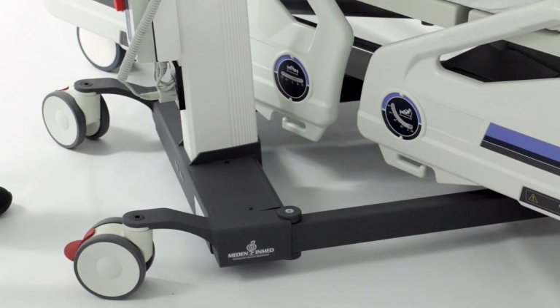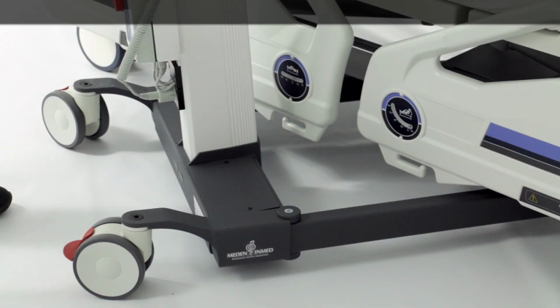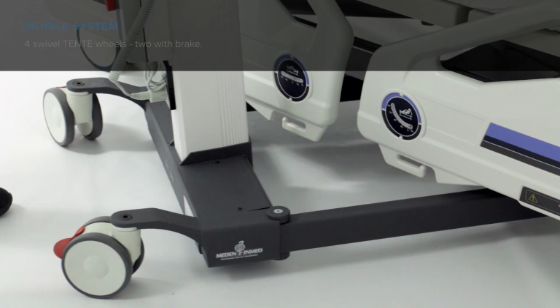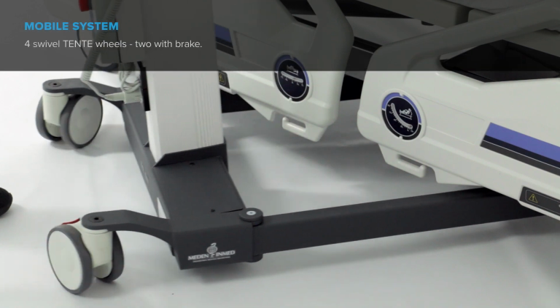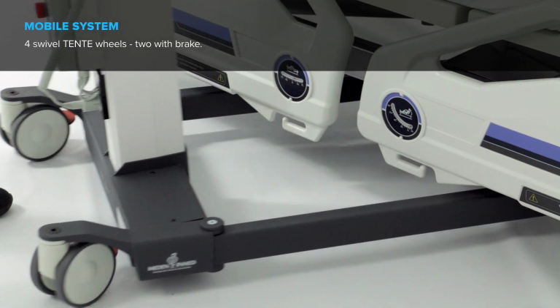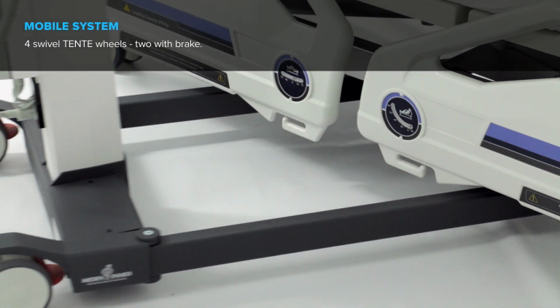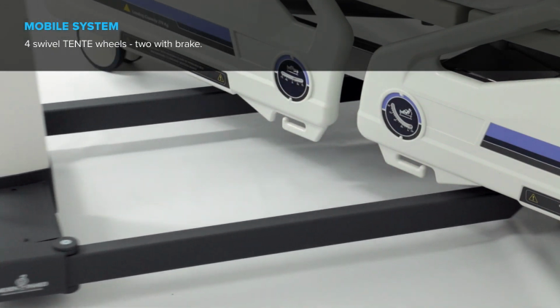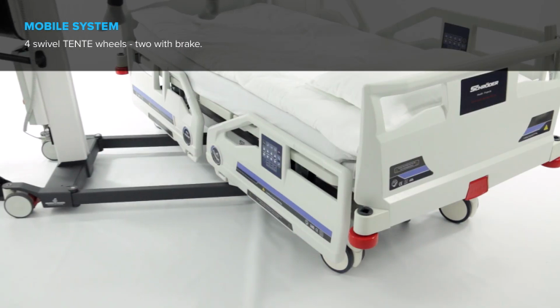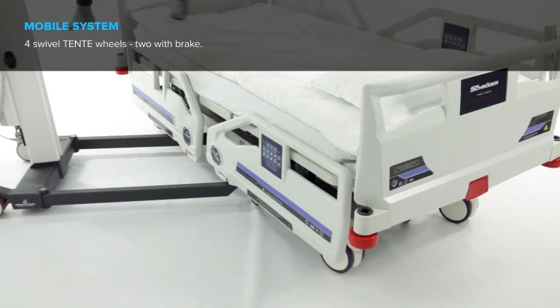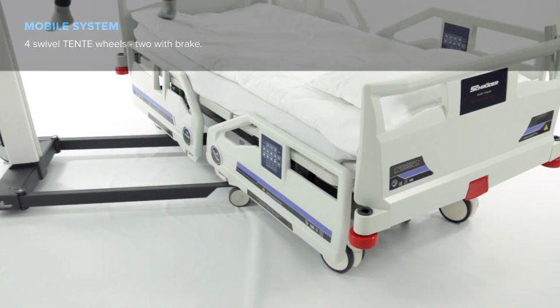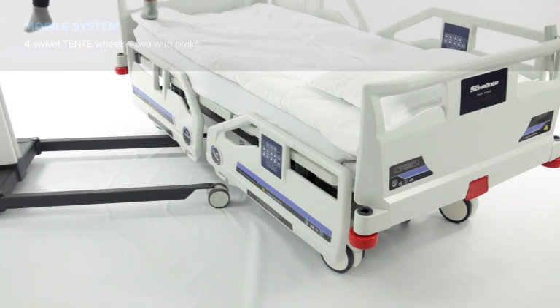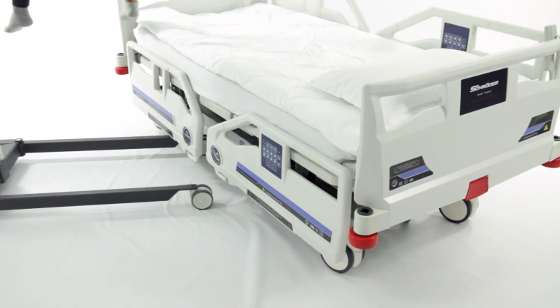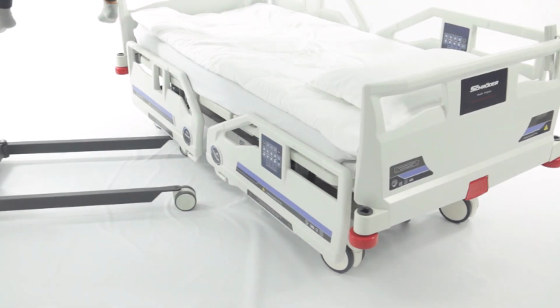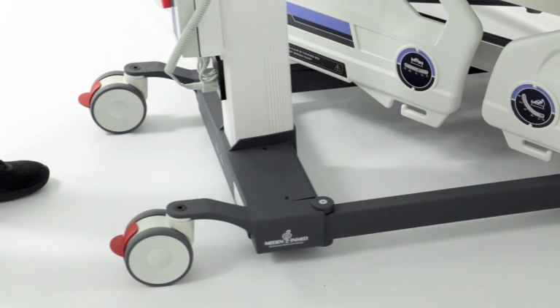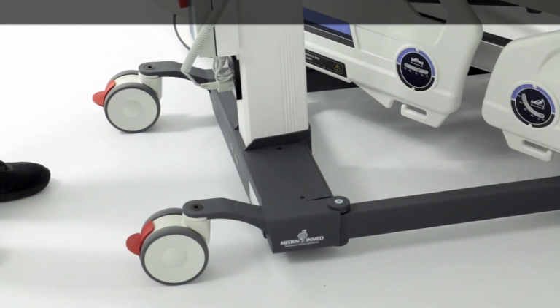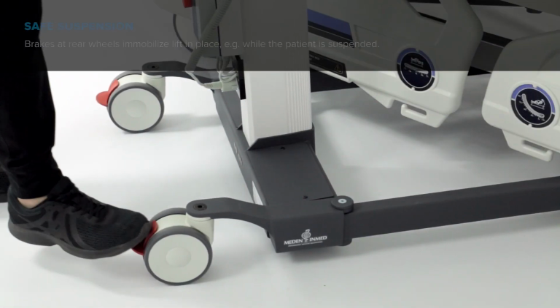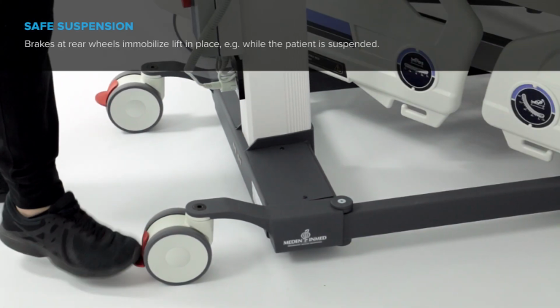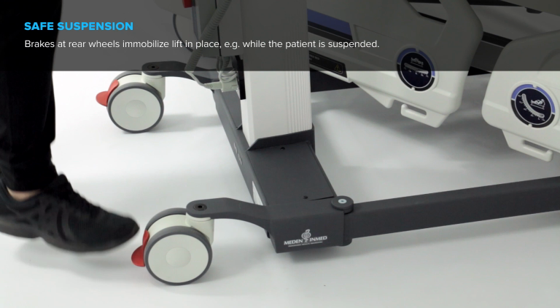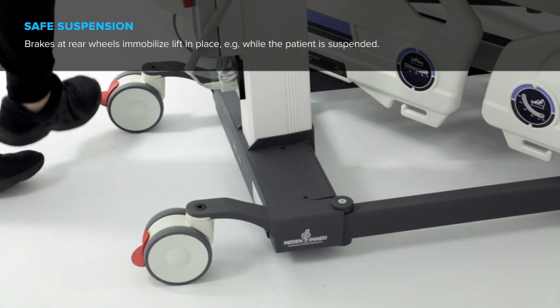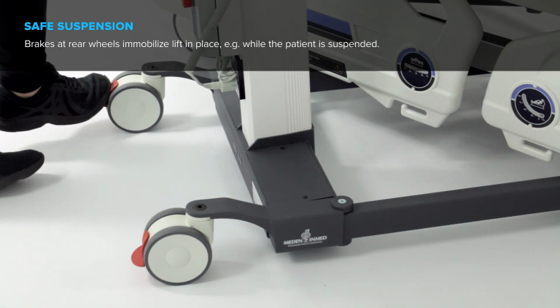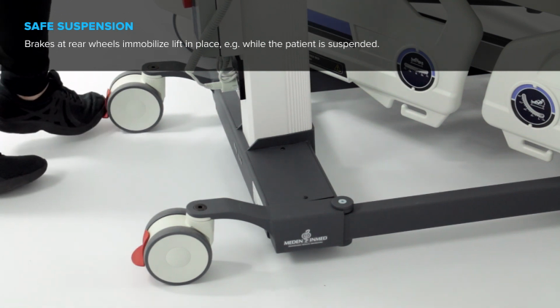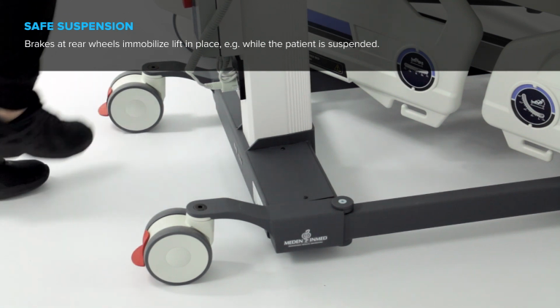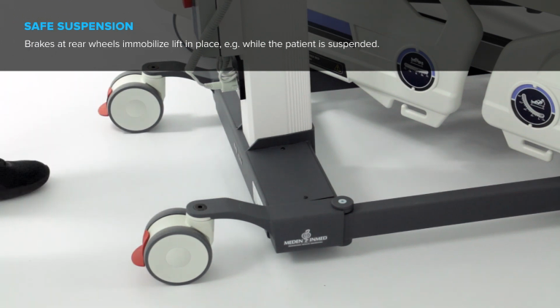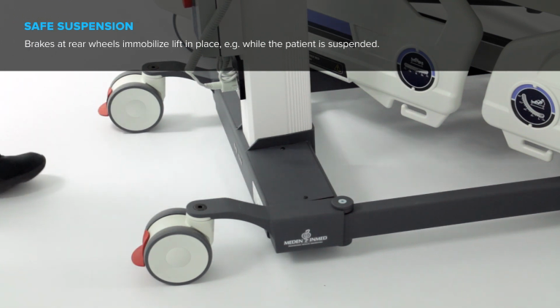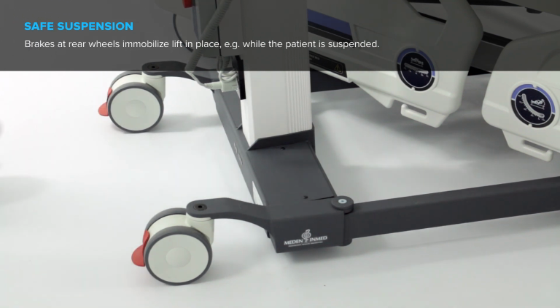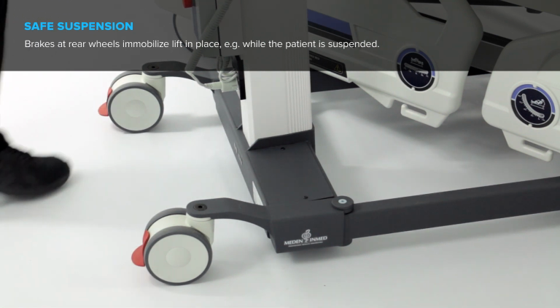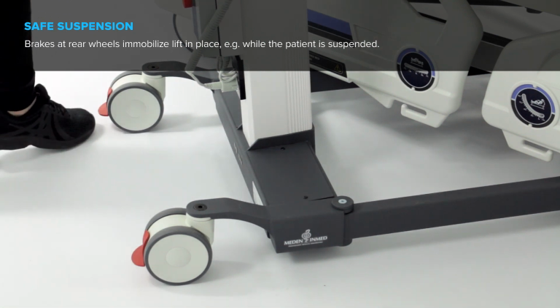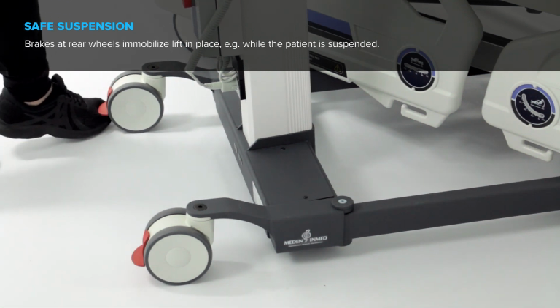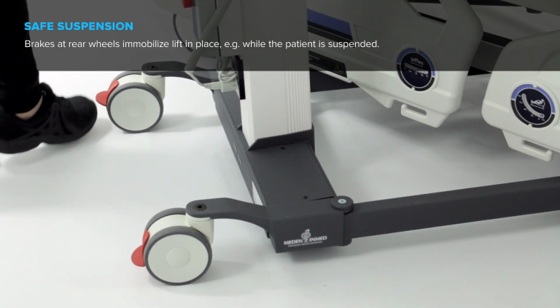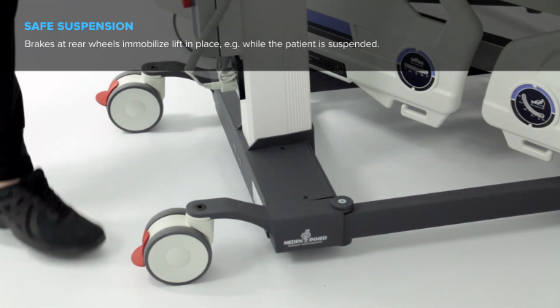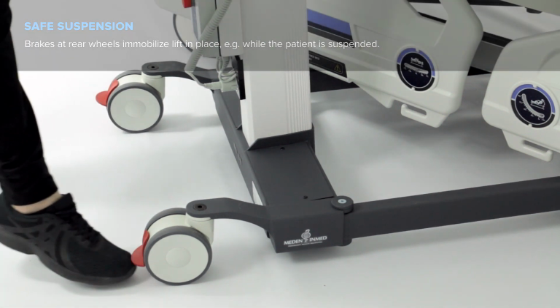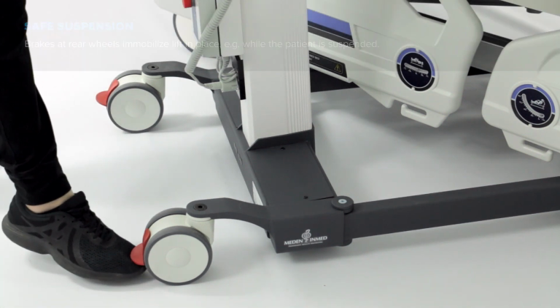Four swivel Tenta wheels, two with brake. Brakes at the rear wheels immobilize the lifting place — for example, while the patient is suspended.